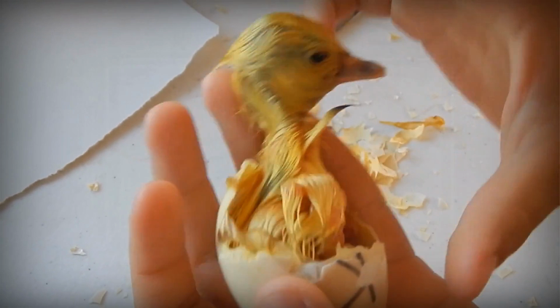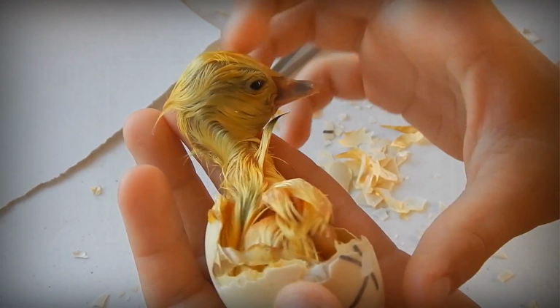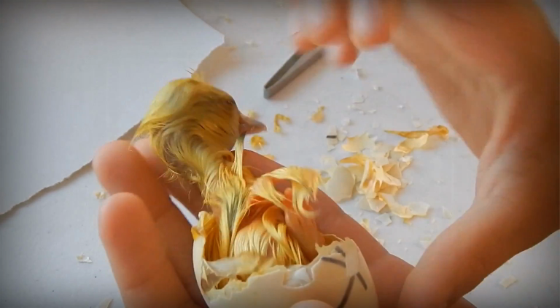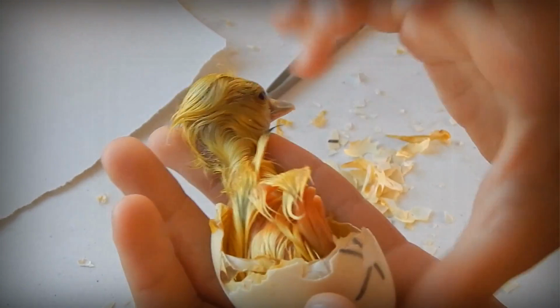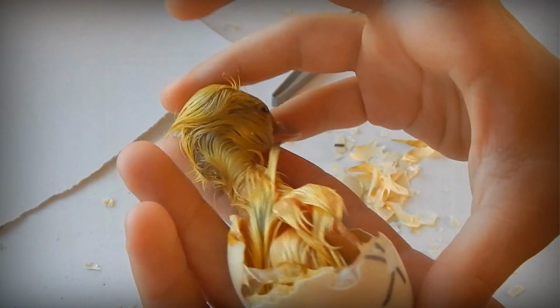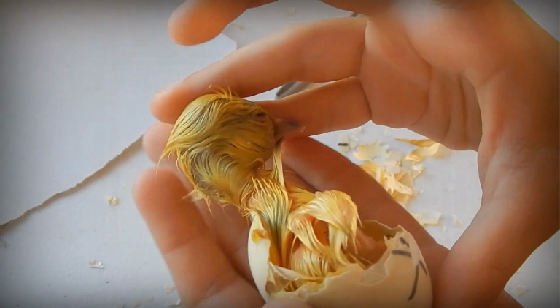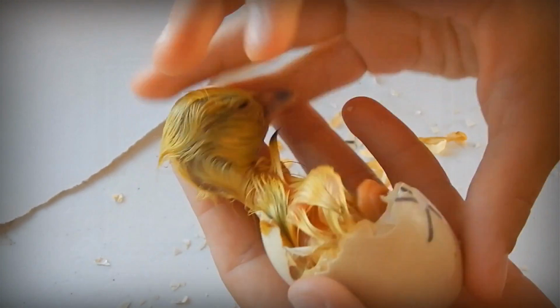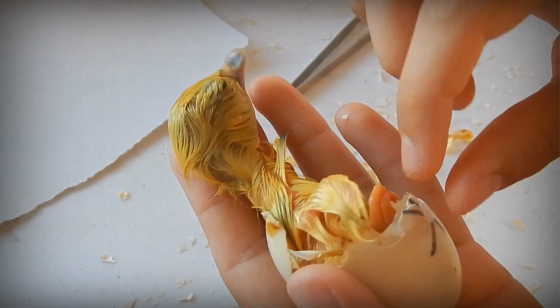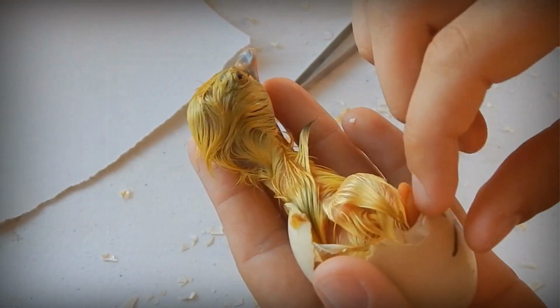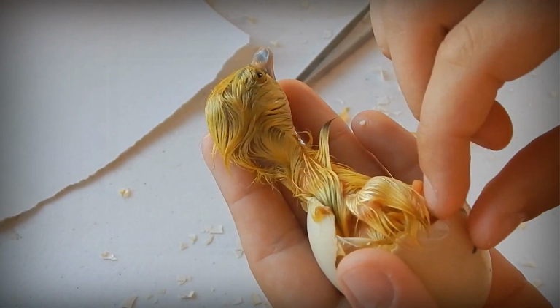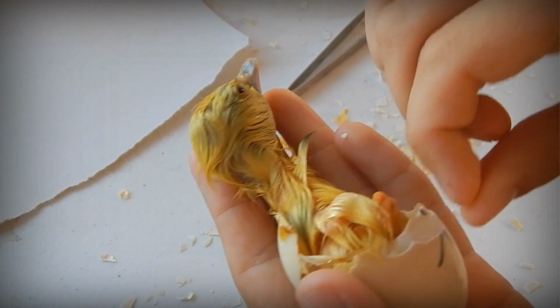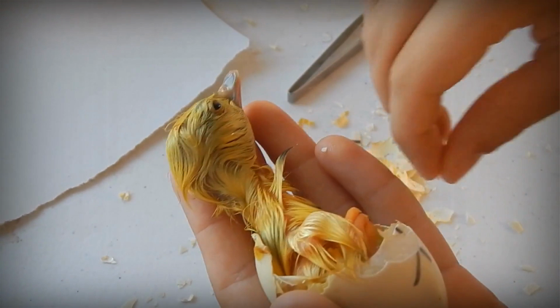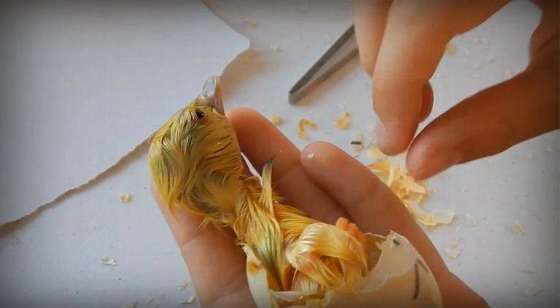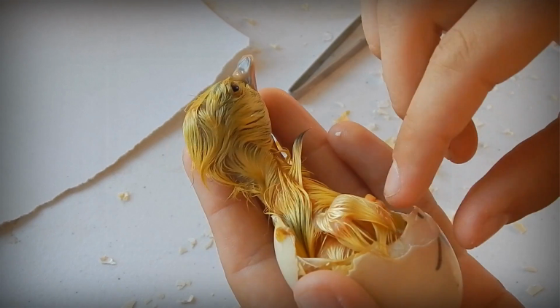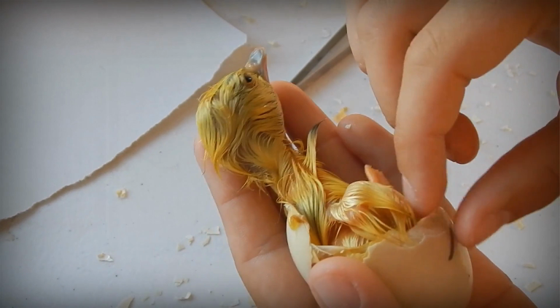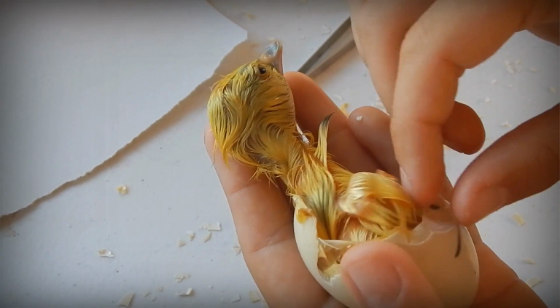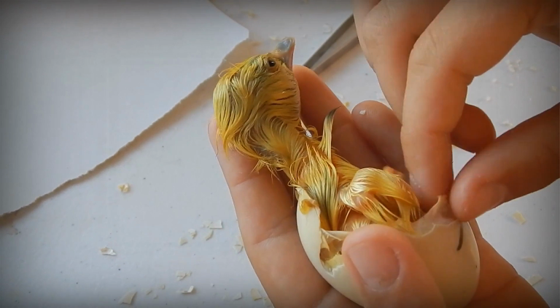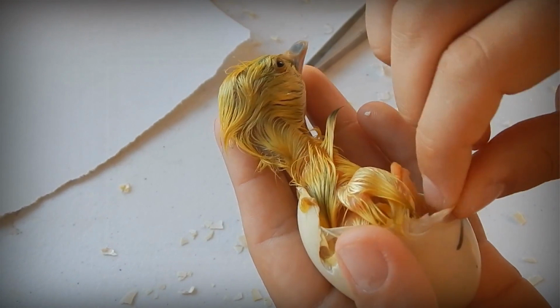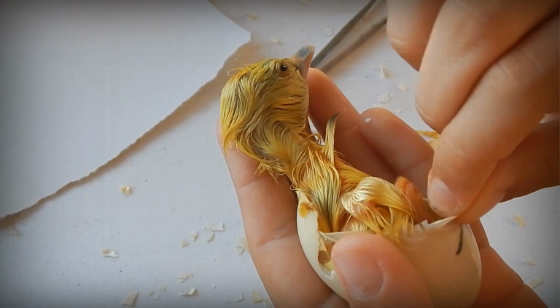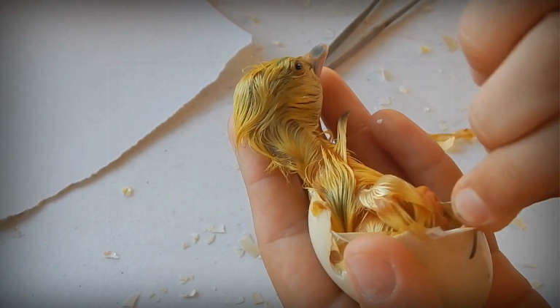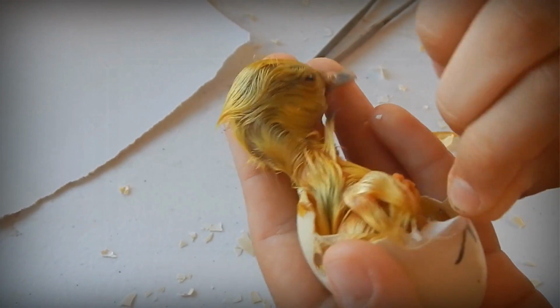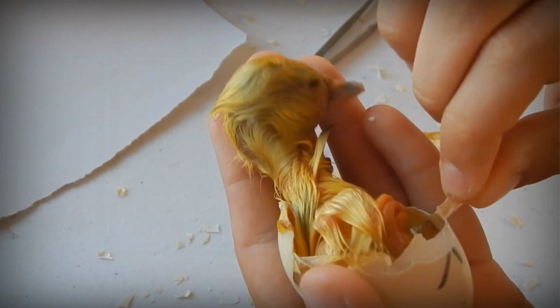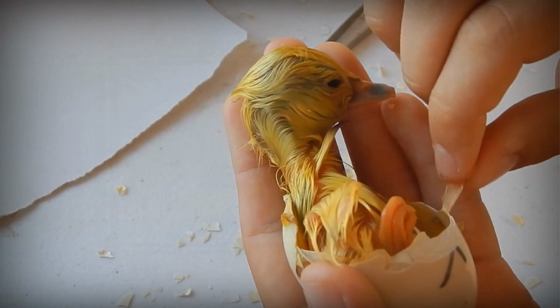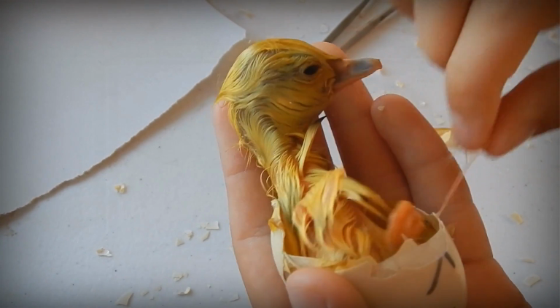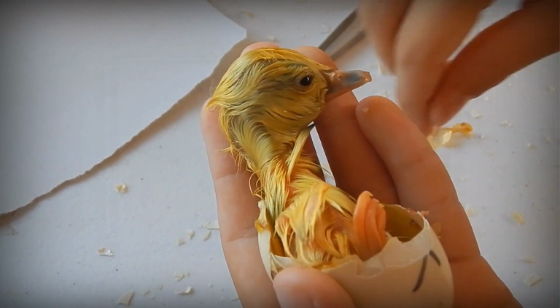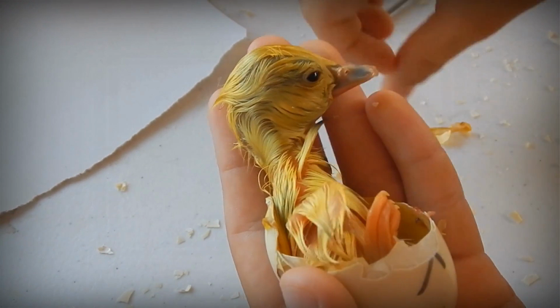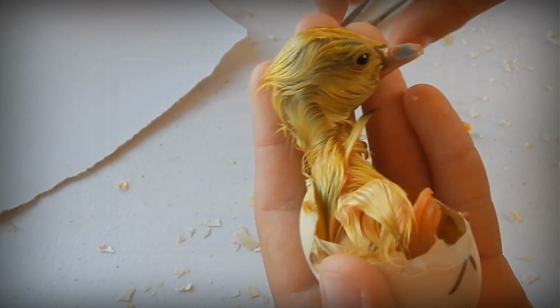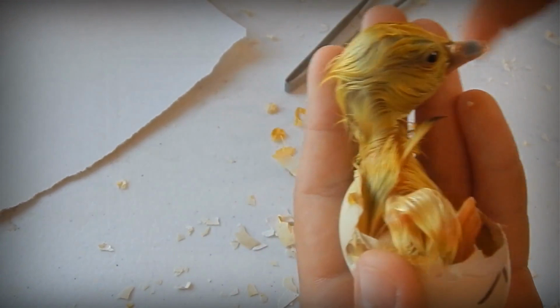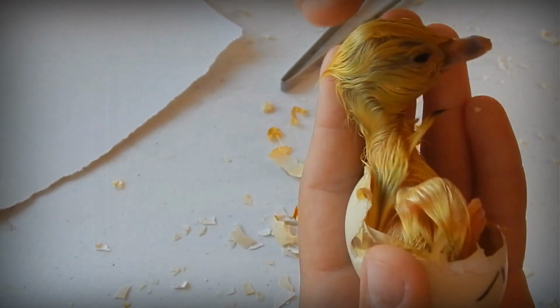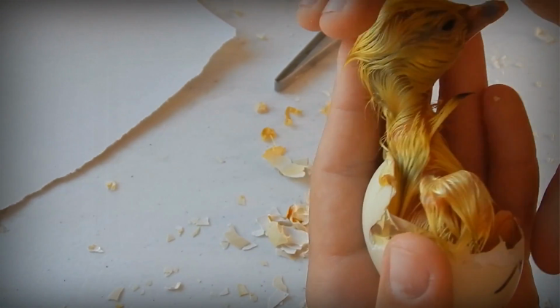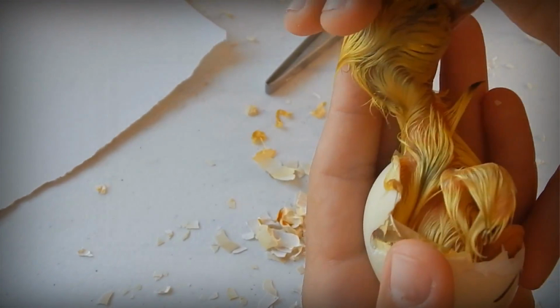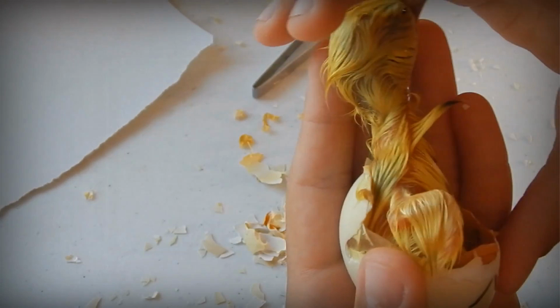You must be very gentle when assisting a duckling's hatch so you do not hurt it. Most of the shell is off now and the duckling can complete the hatch by itself.